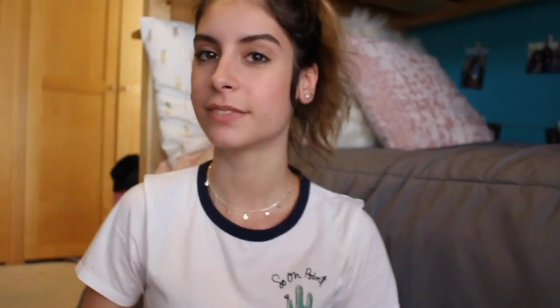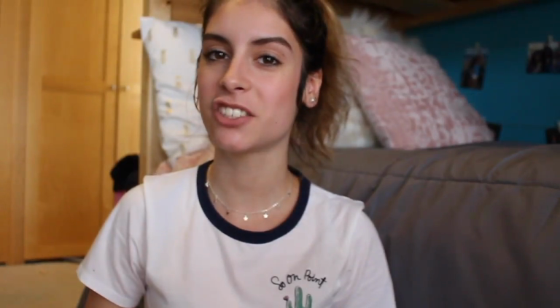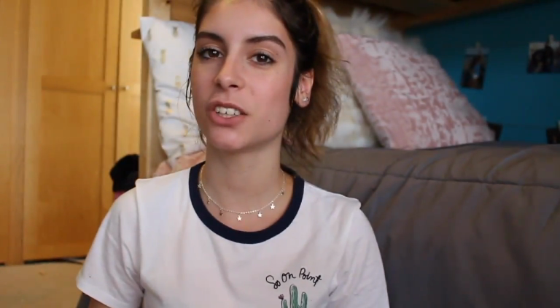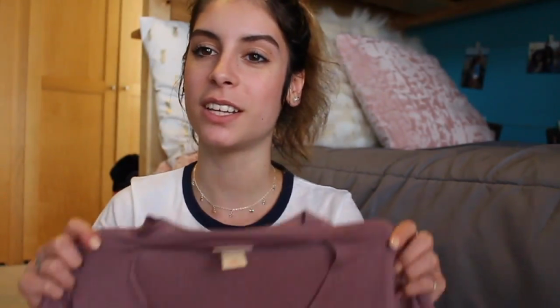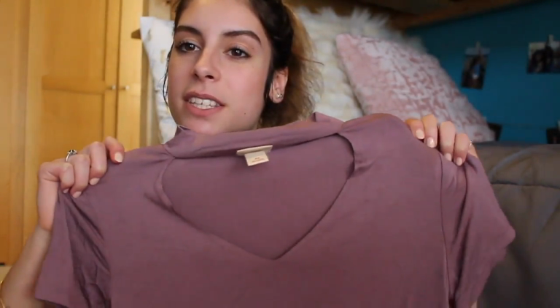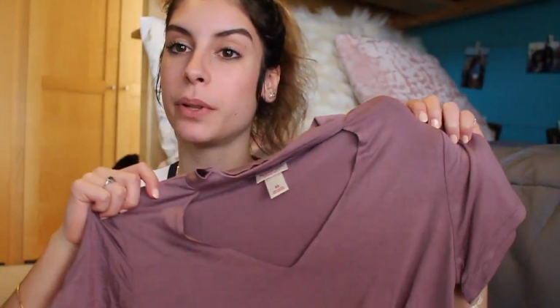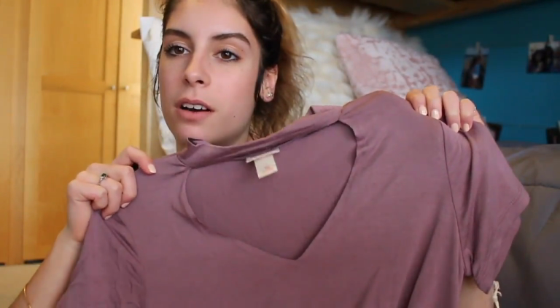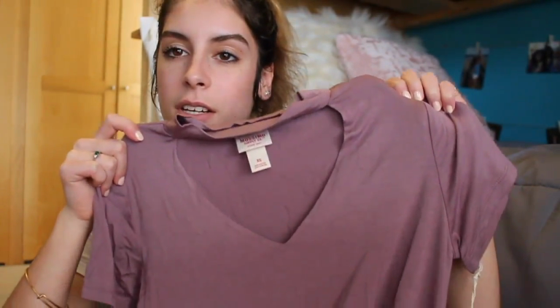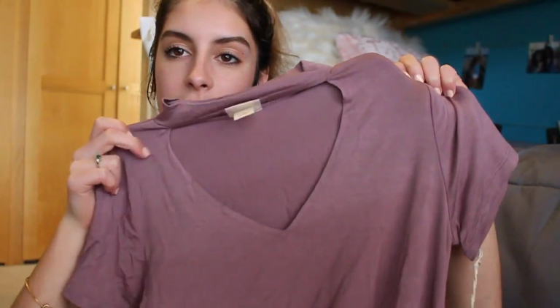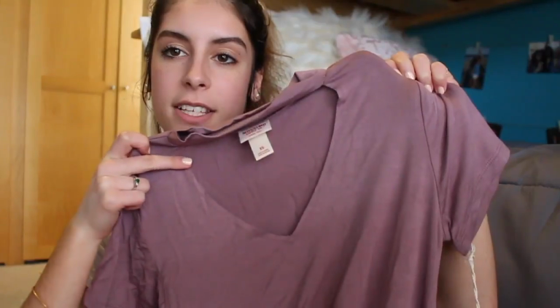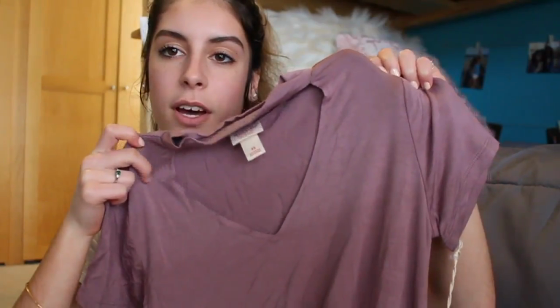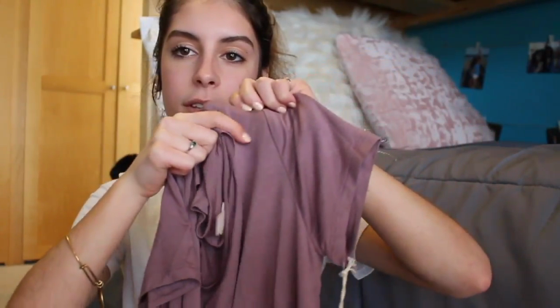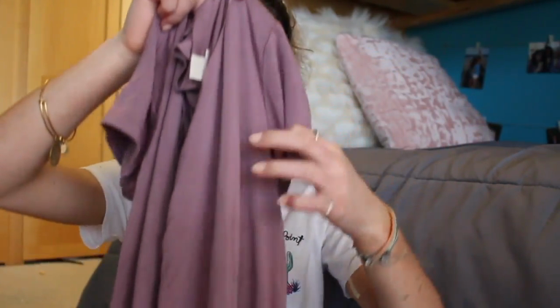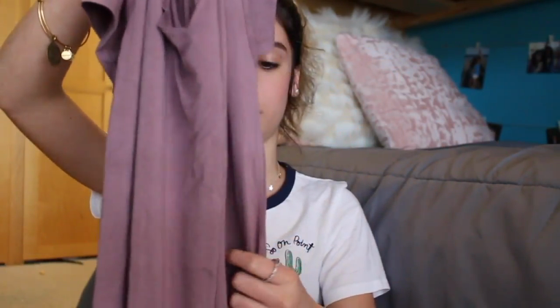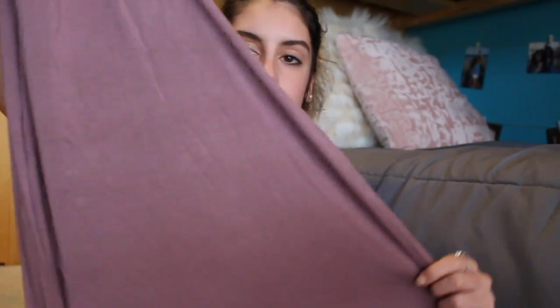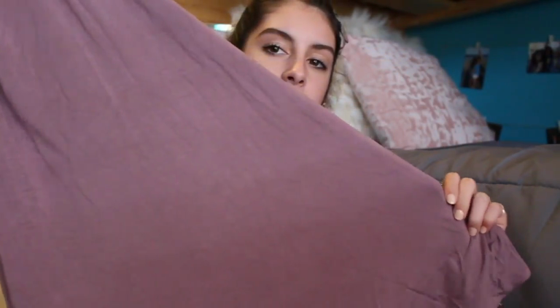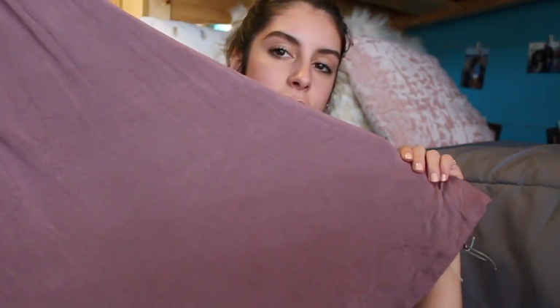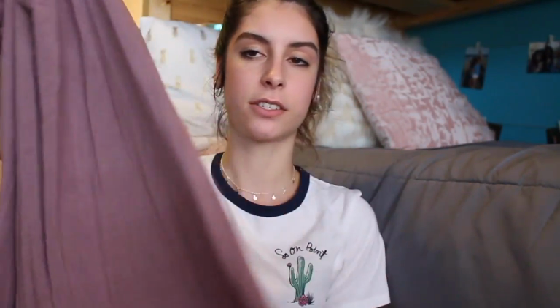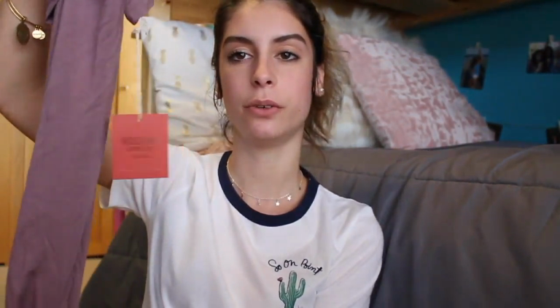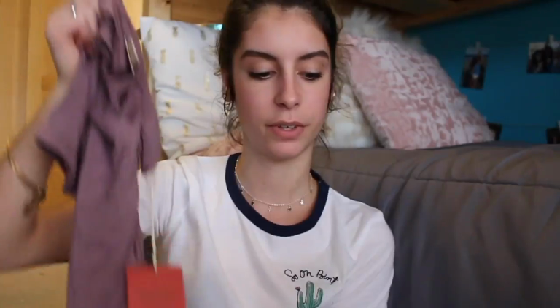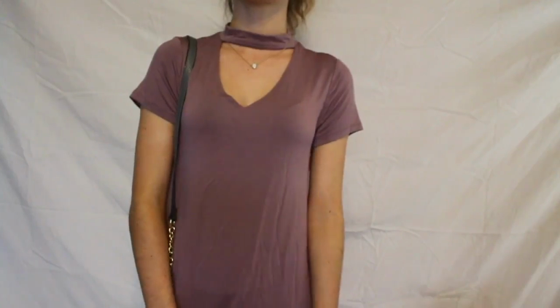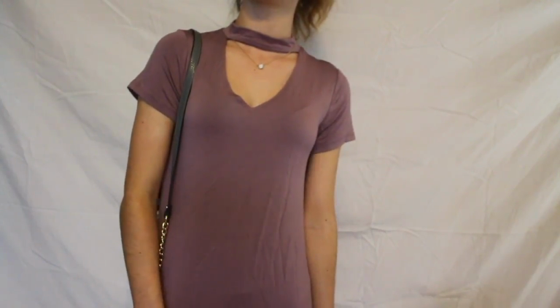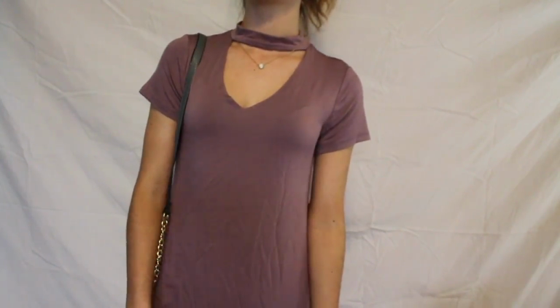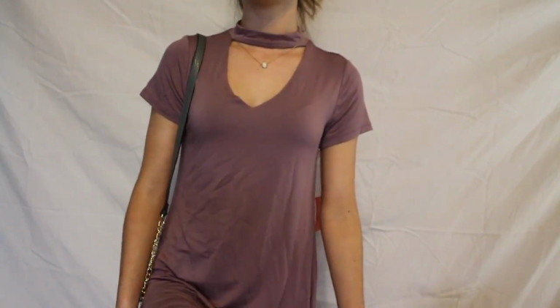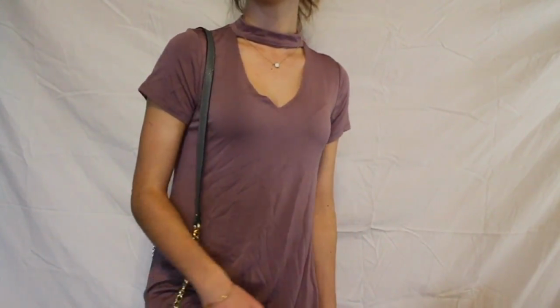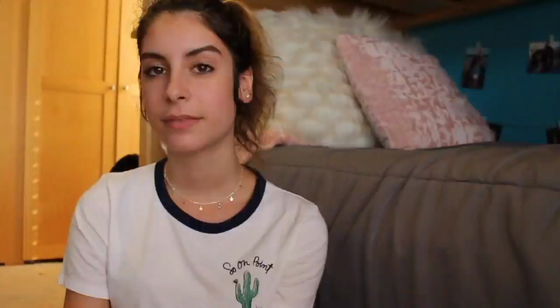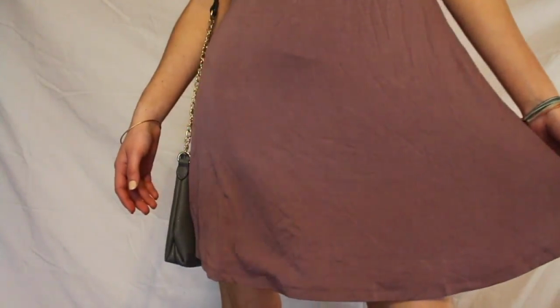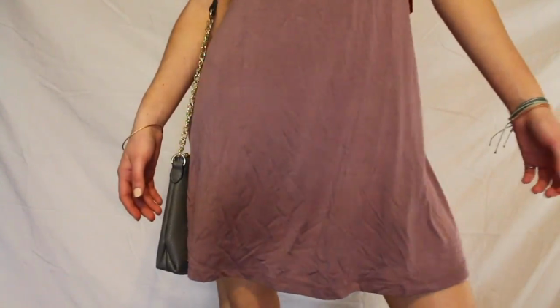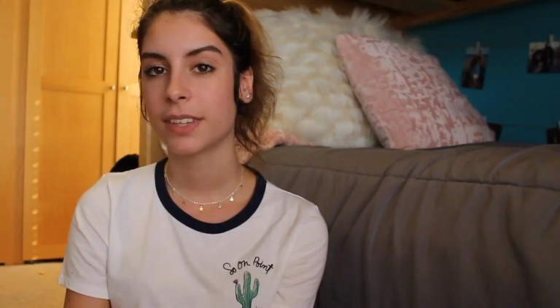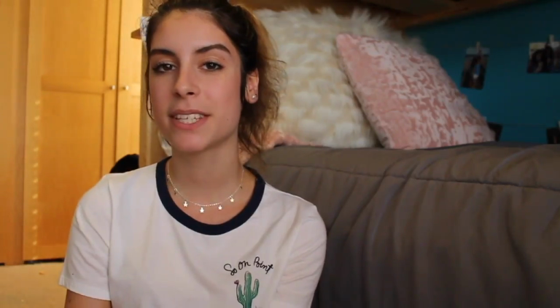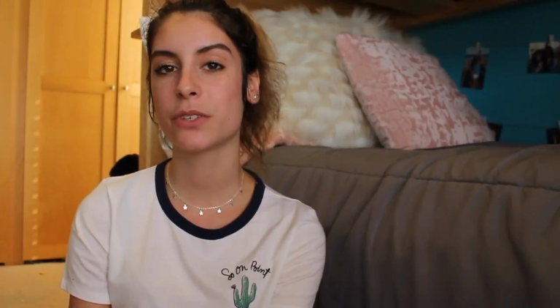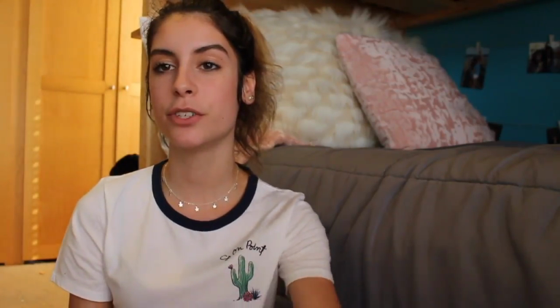The next dress is a little wrinkly but it's this purpley mauve color and it has a little cutout. It's just like a t-shirt dress — super cute and comfy.